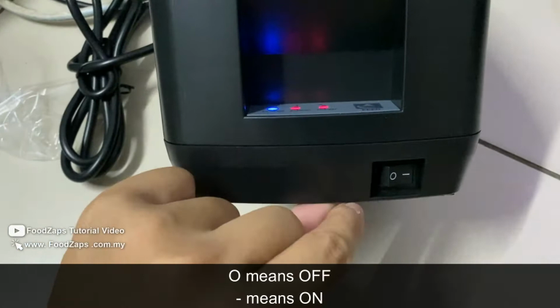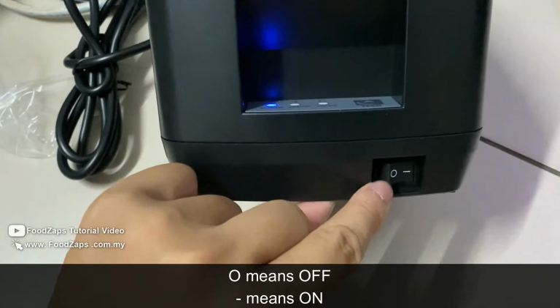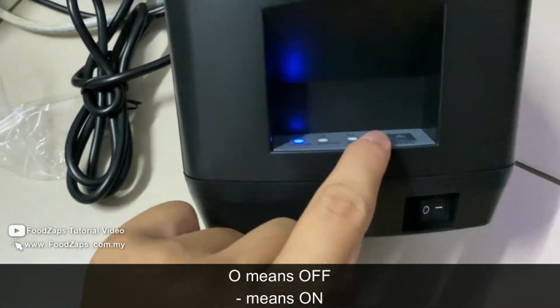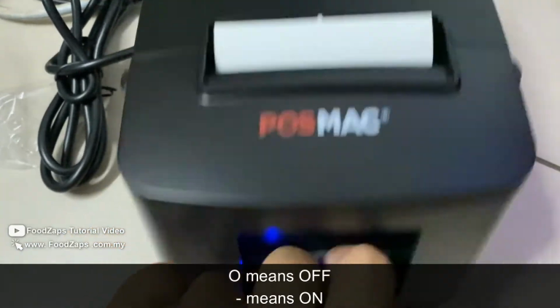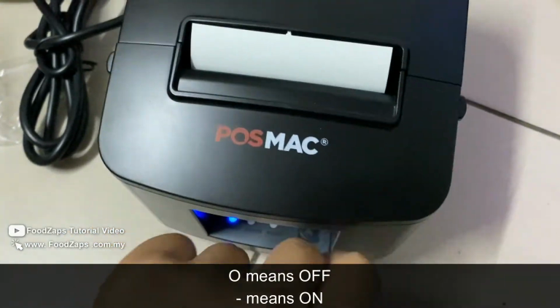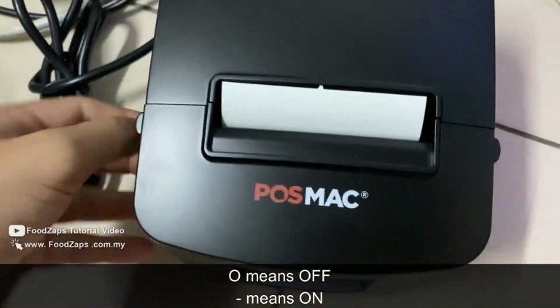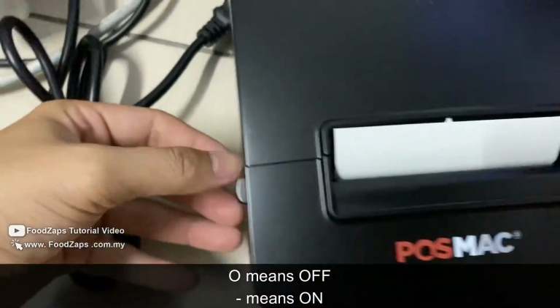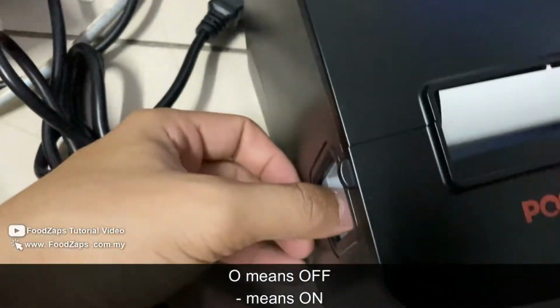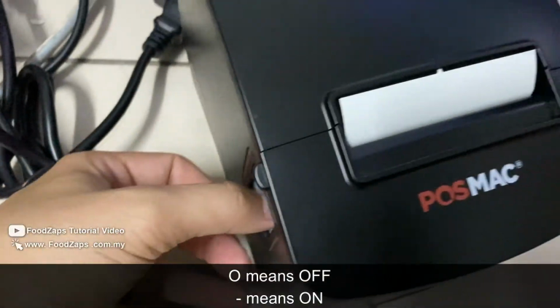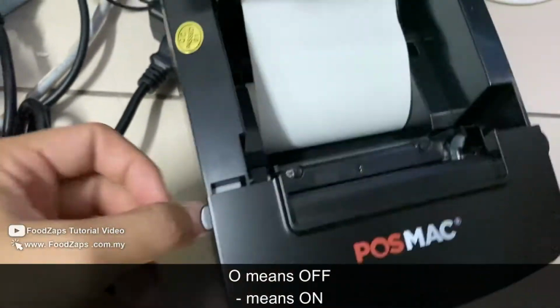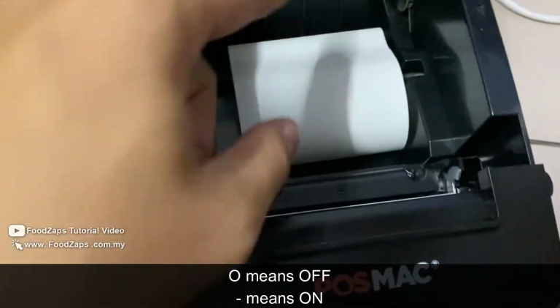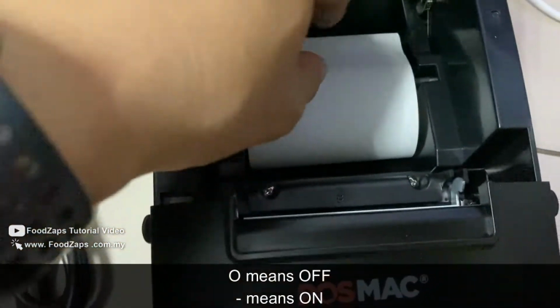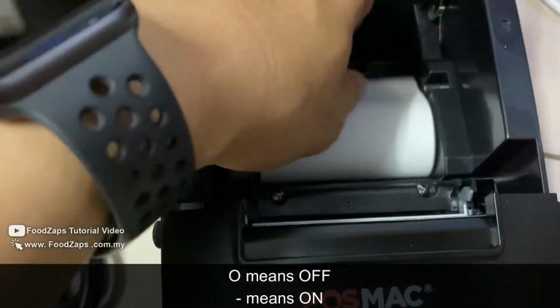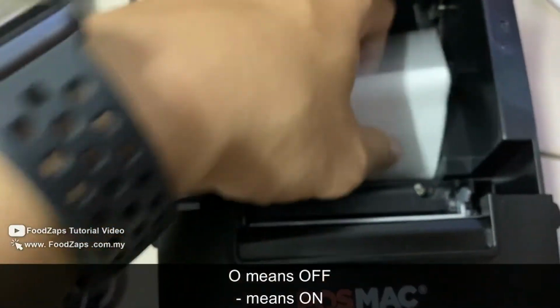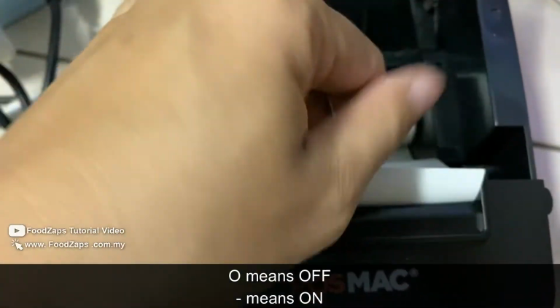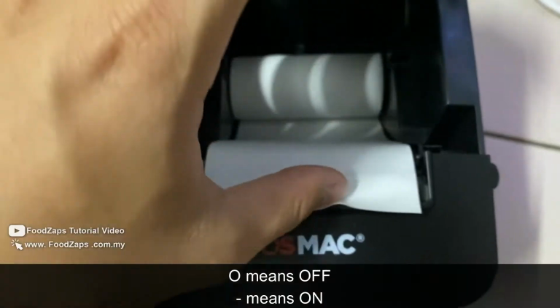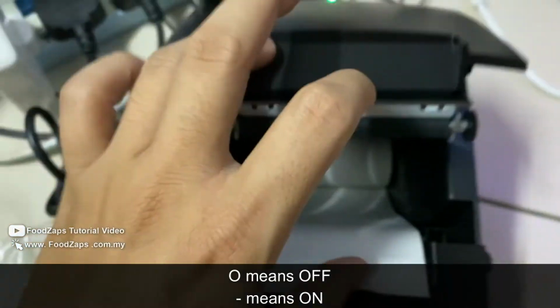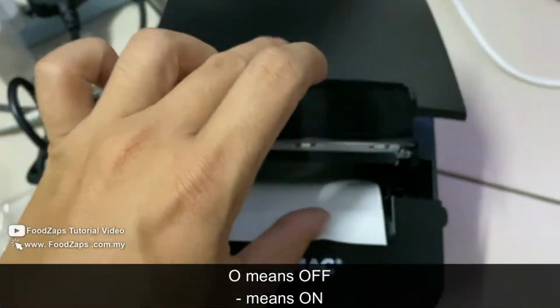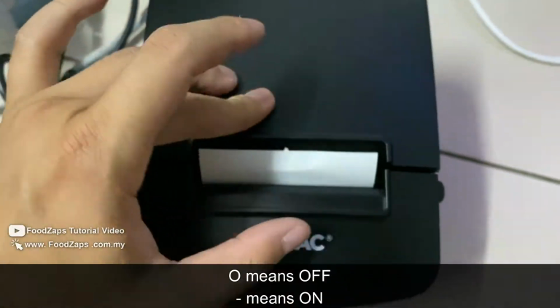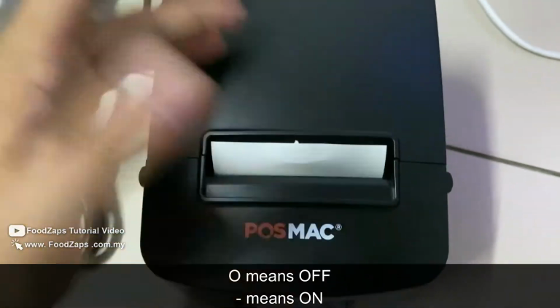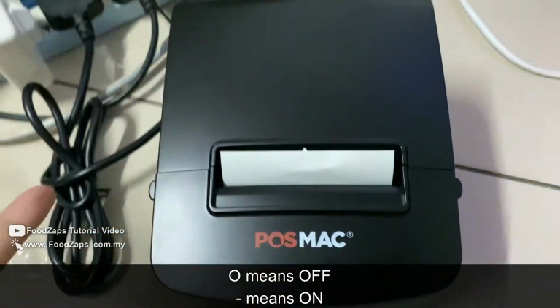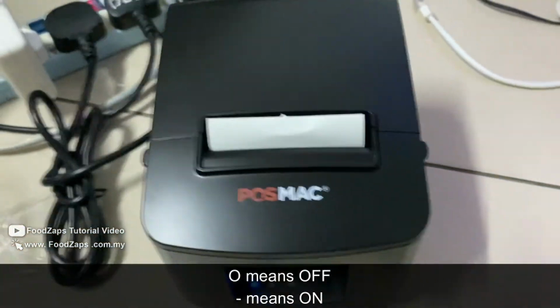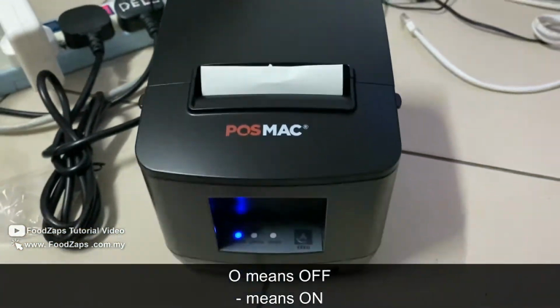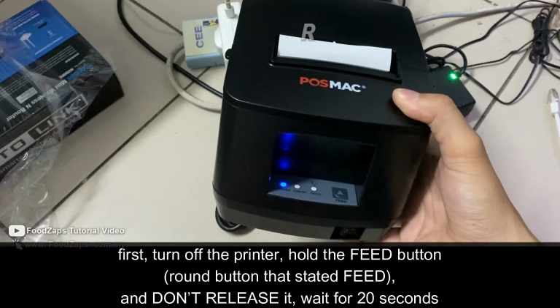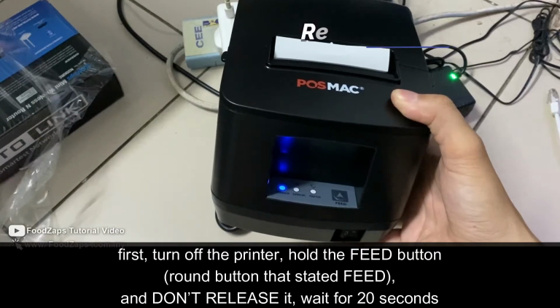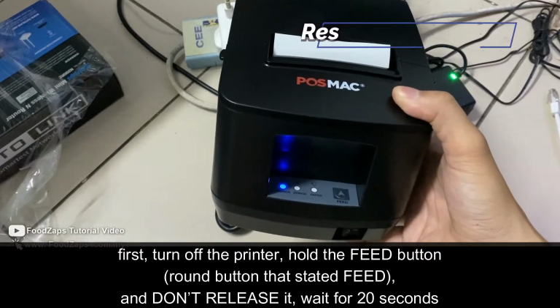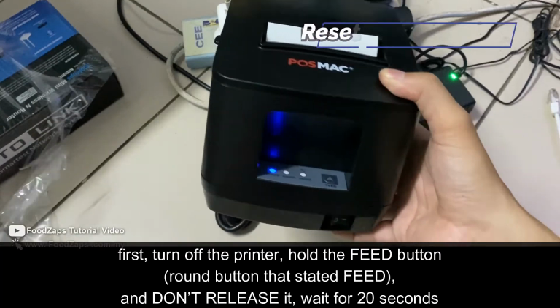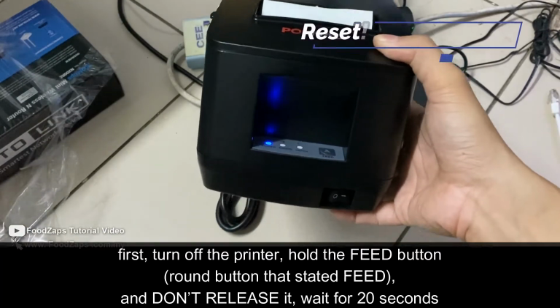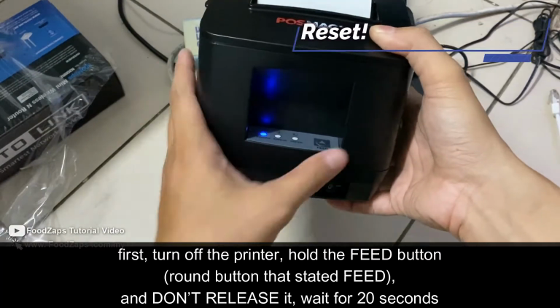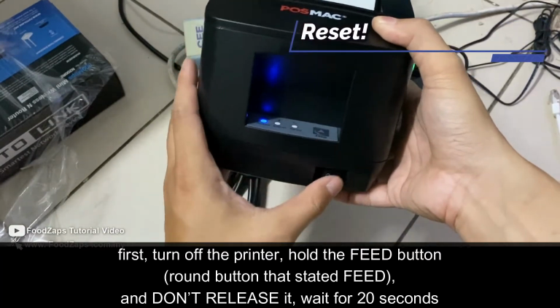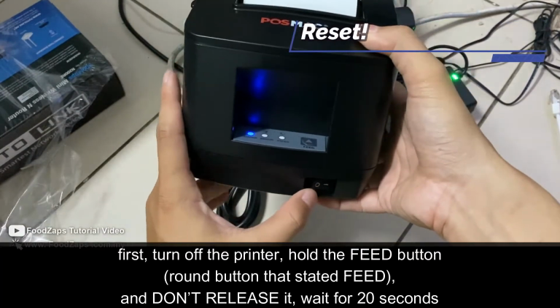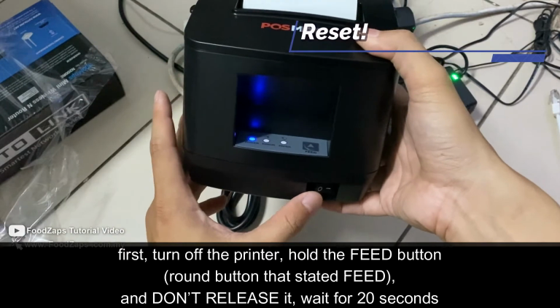Make sure you put the thermal paper inside the printer and then turn it off. Make sure you turn it off.